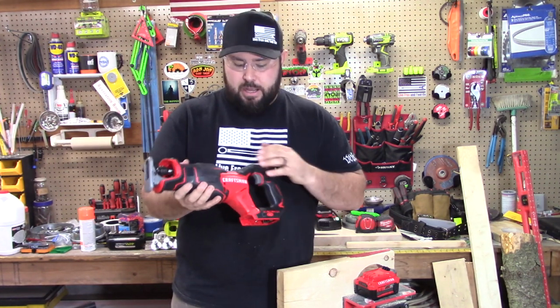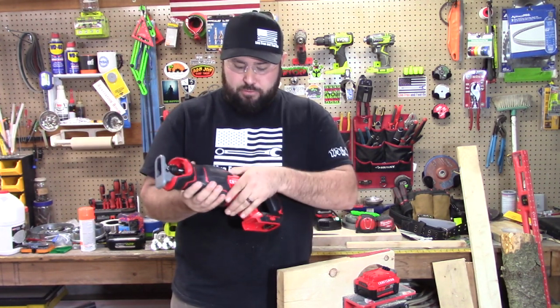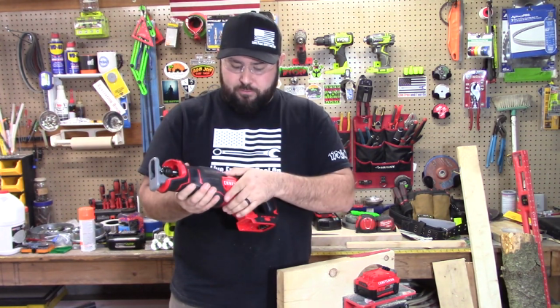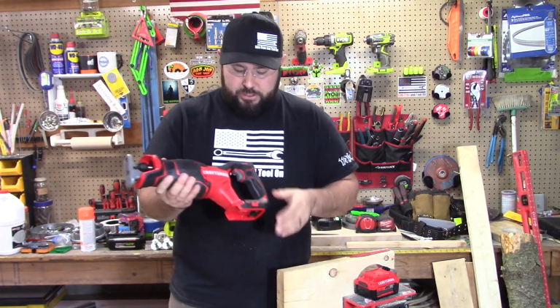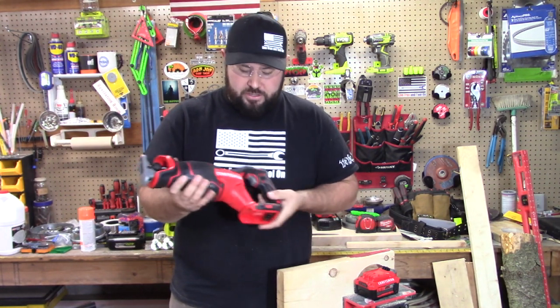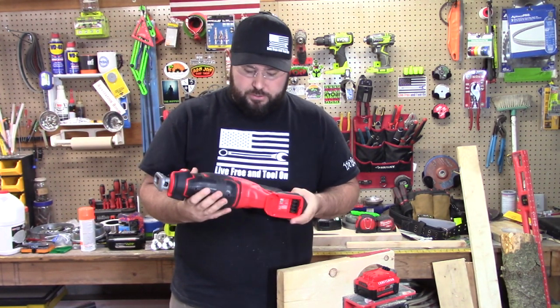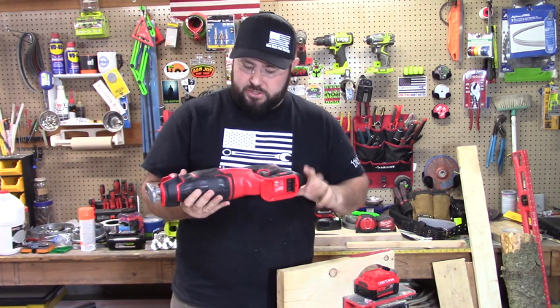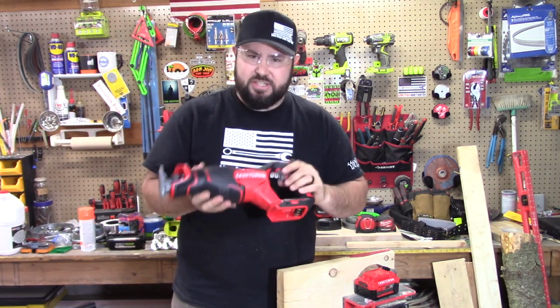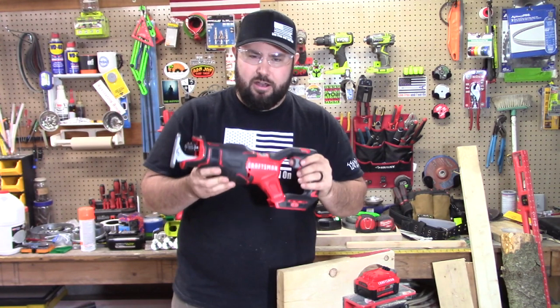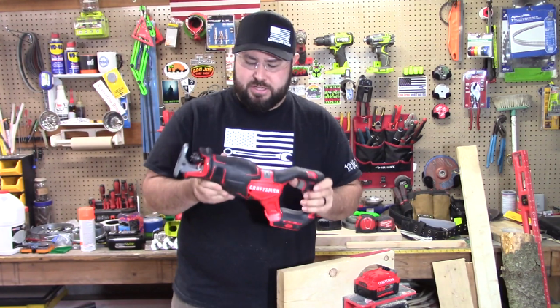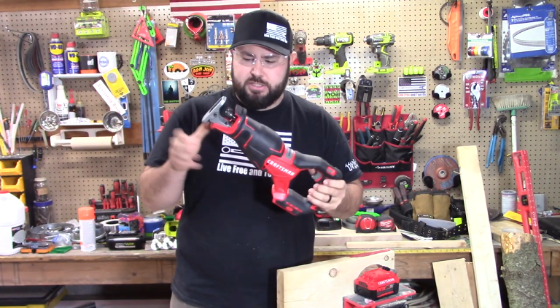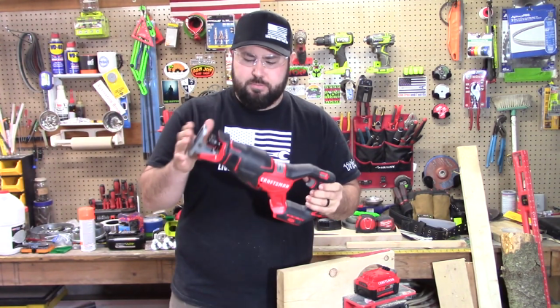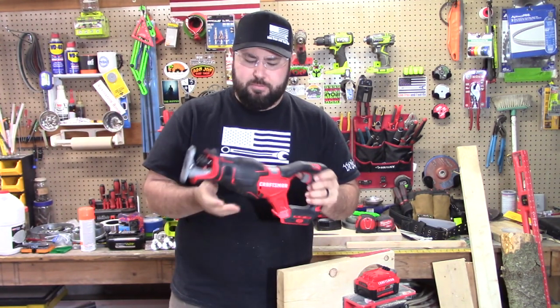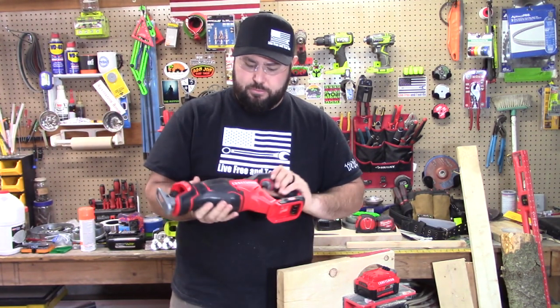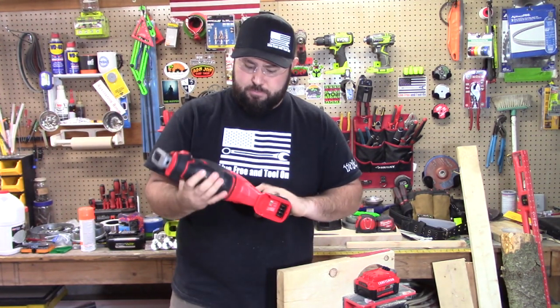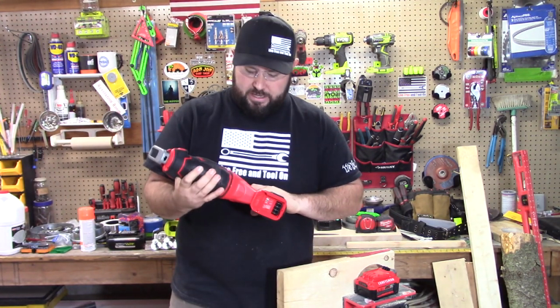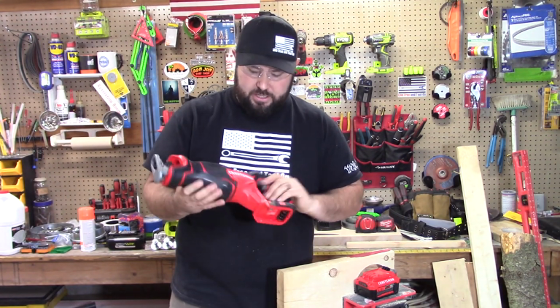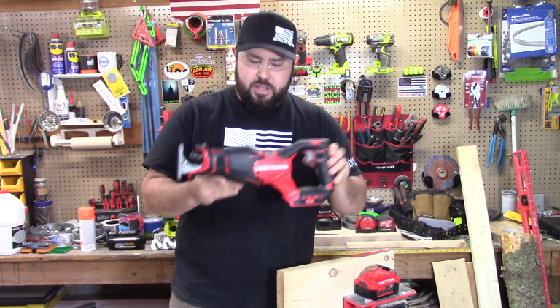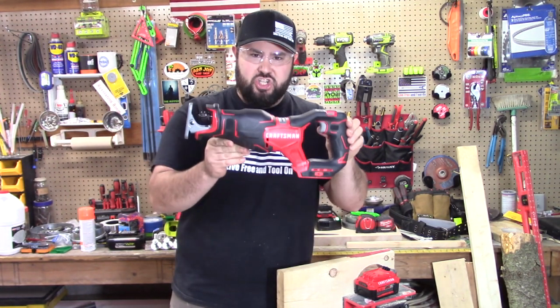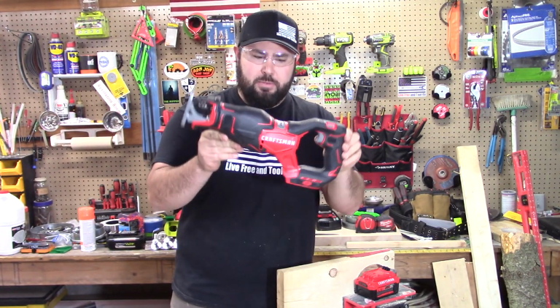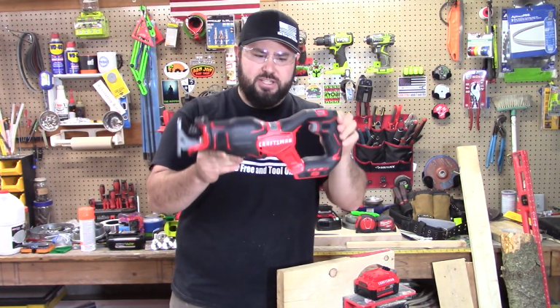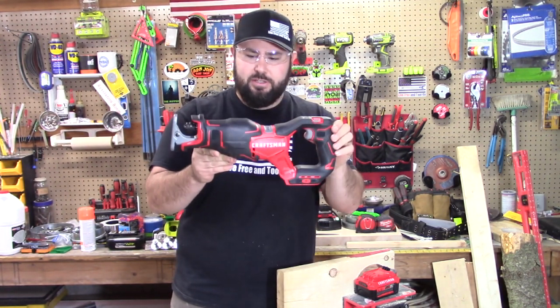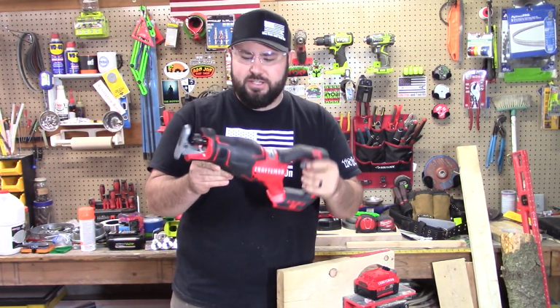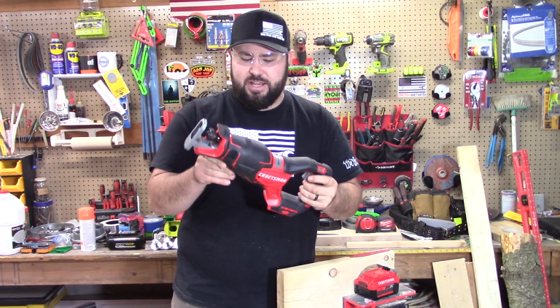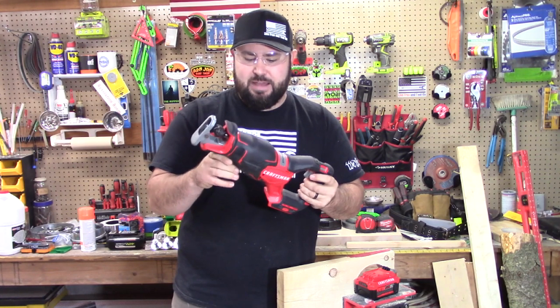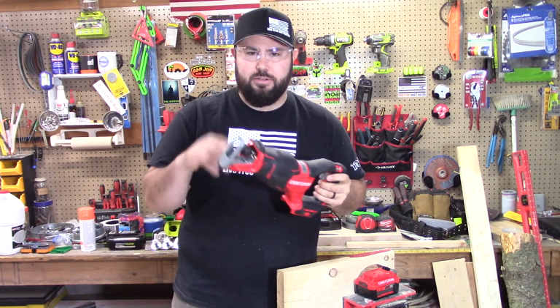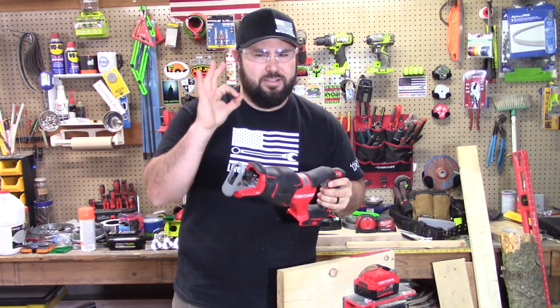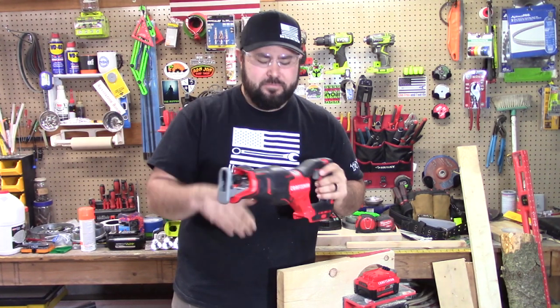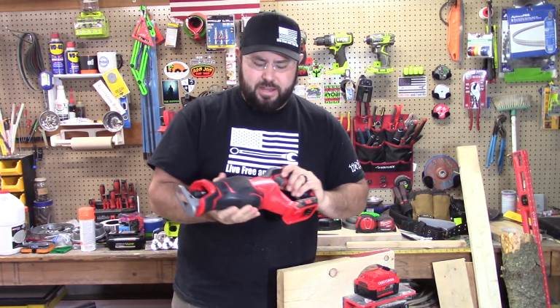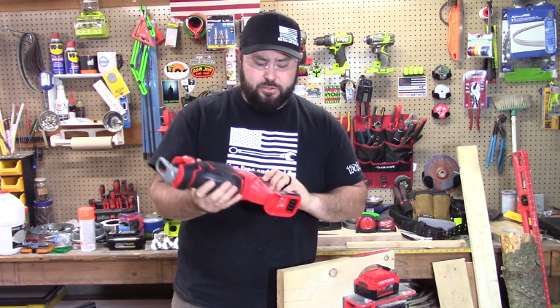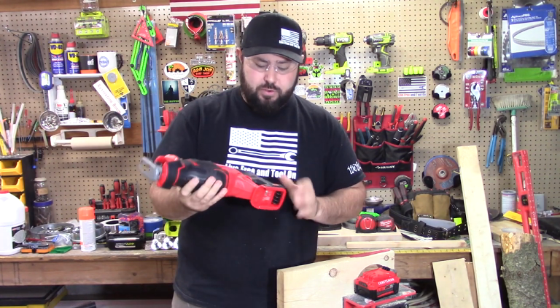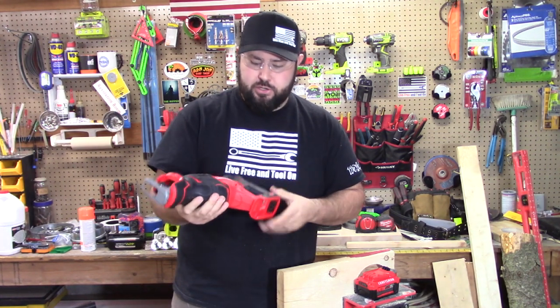The rubber overmolding on this feels good. This is a compact saw. It's not as big as some of the other ones, but the shape of this and the feel of this is absolutely — it feels really good.